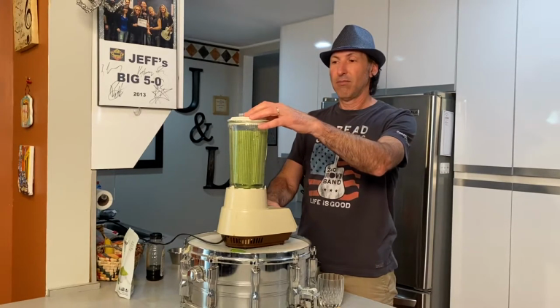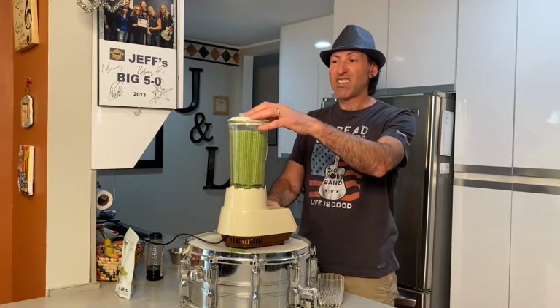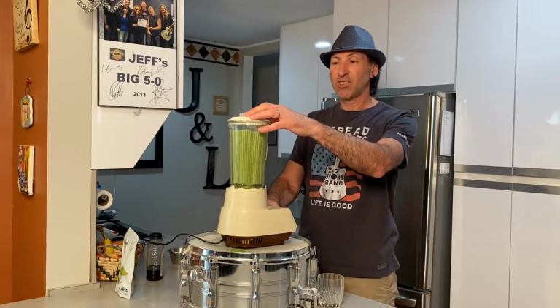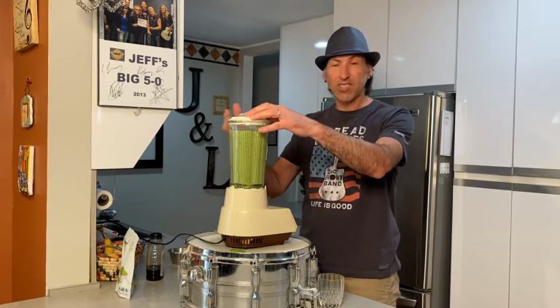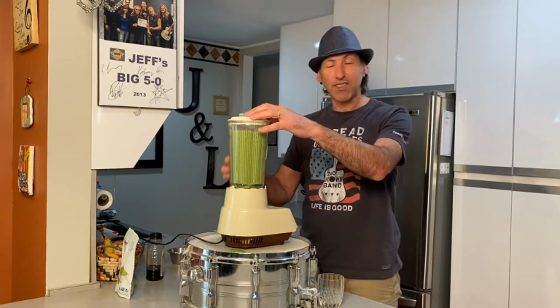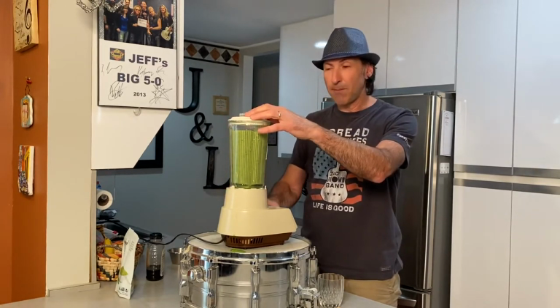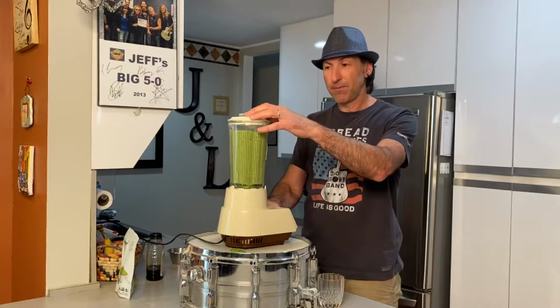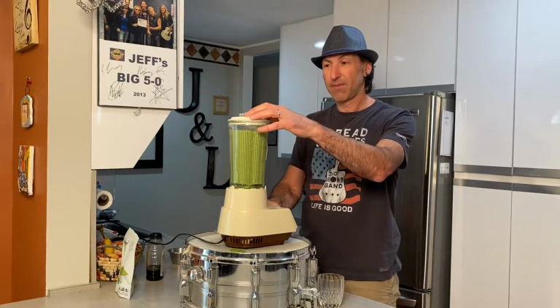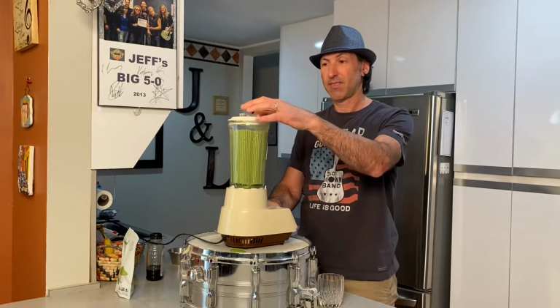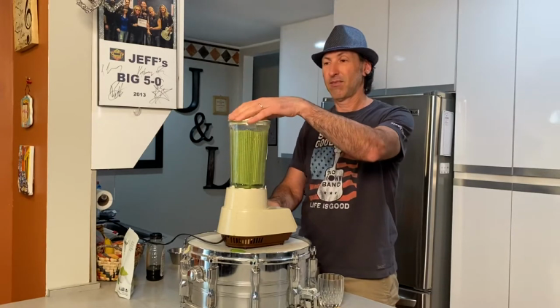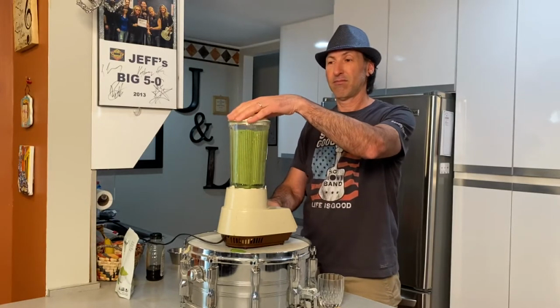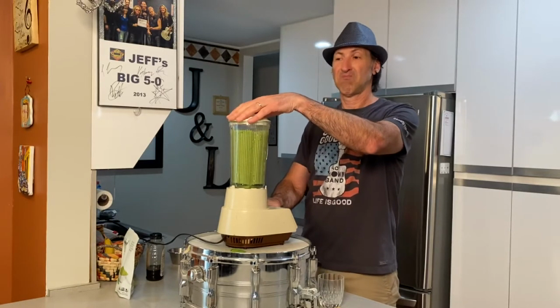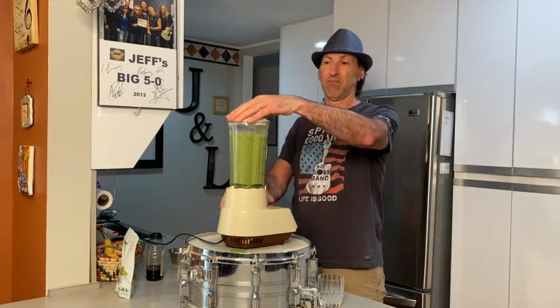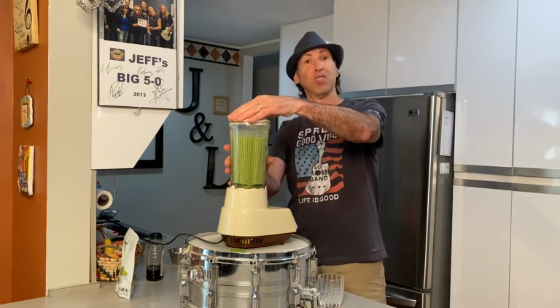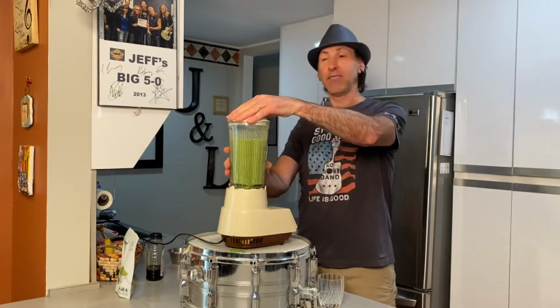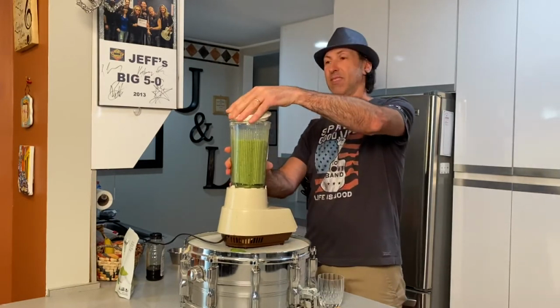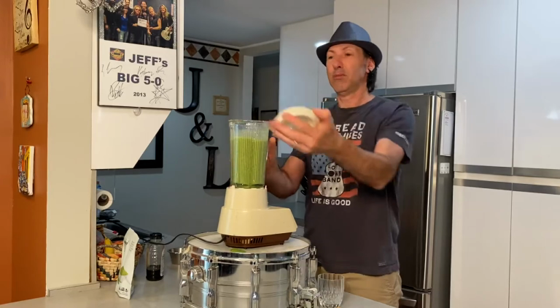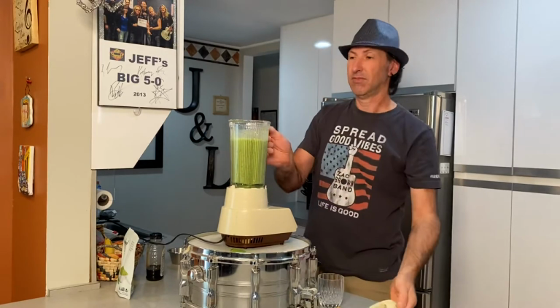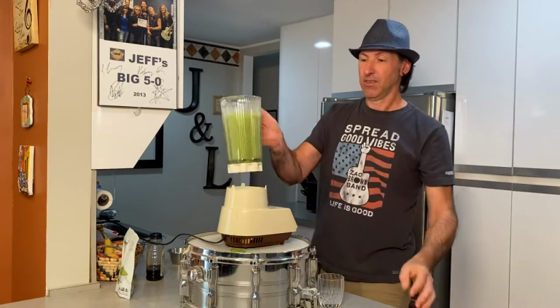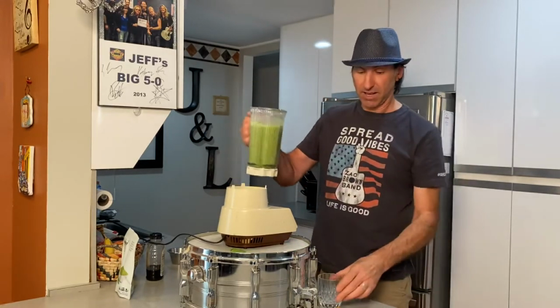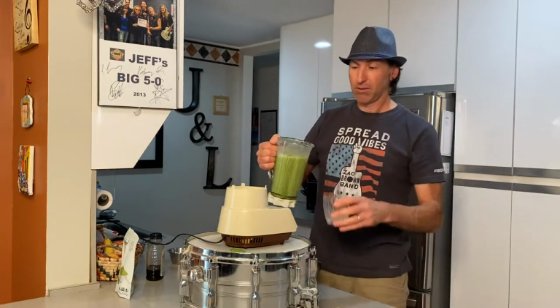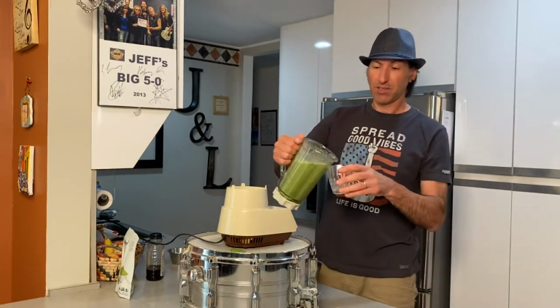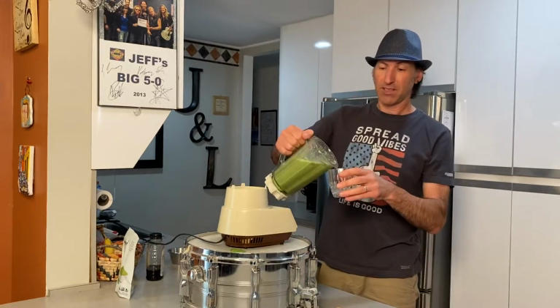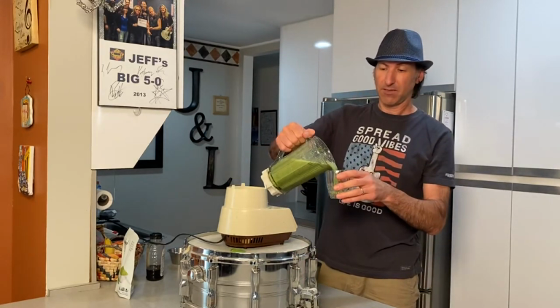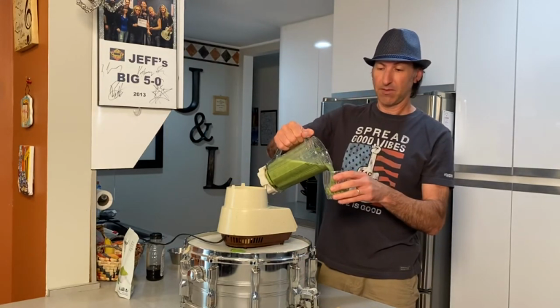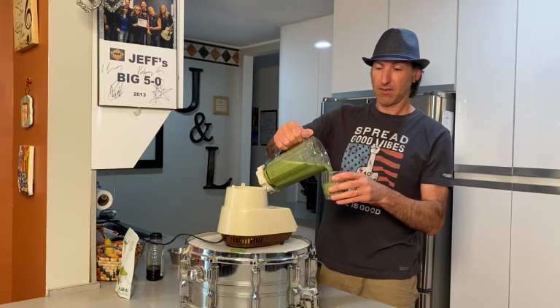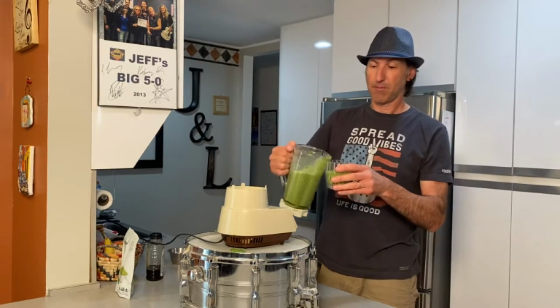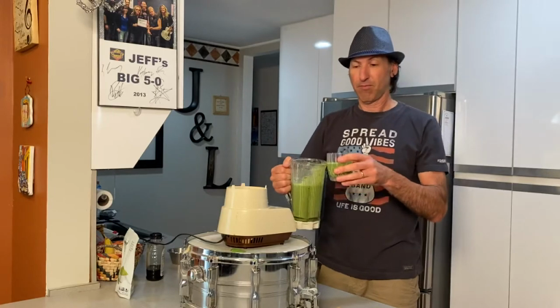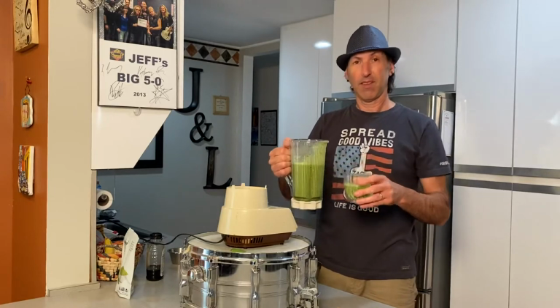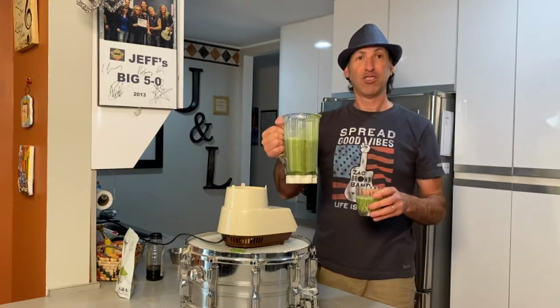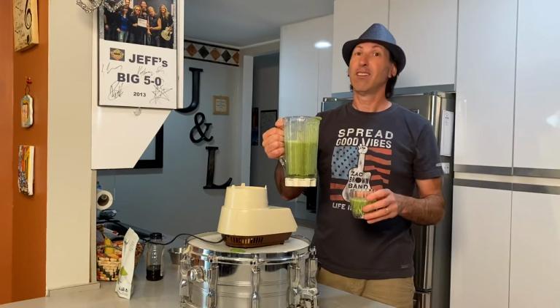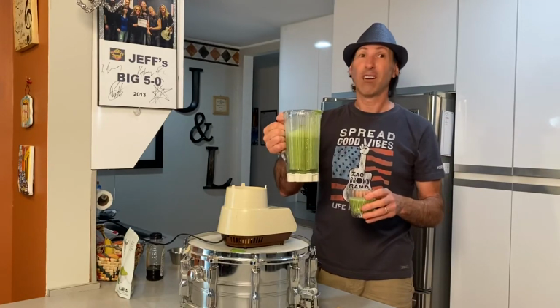Maybe 10 seconds or so — wait until you hear it and then you'll know when to stop. That's really about it. Pour yourself a nice glass. Enjoy and rock on.